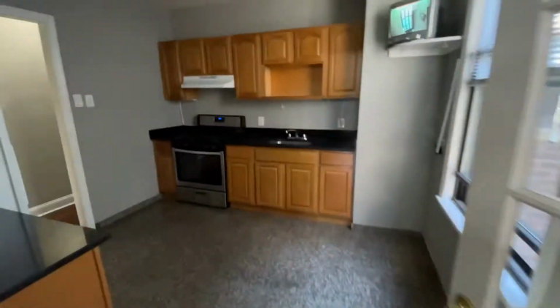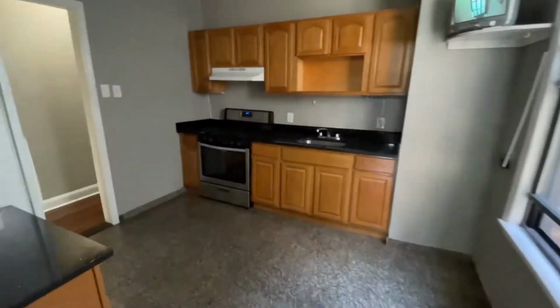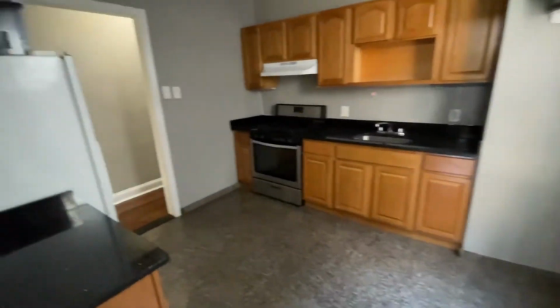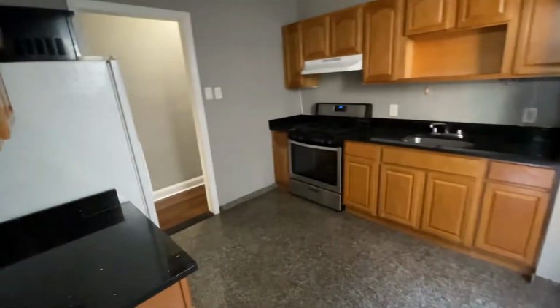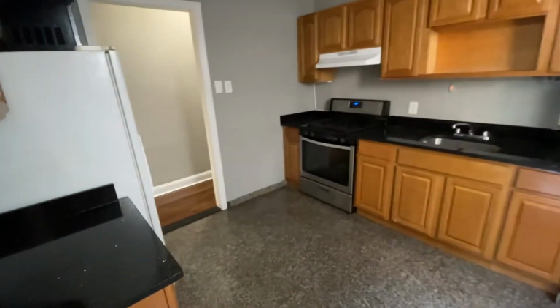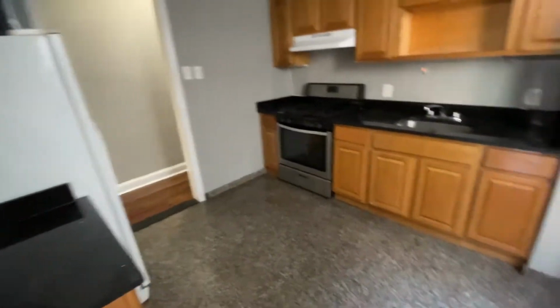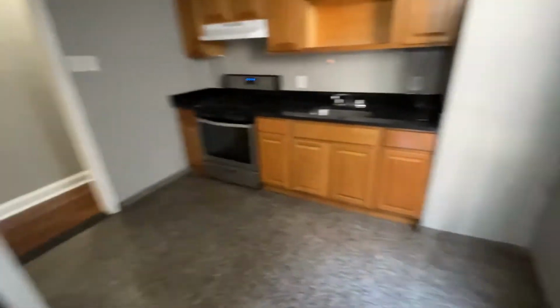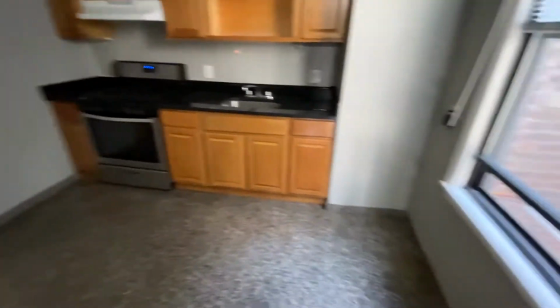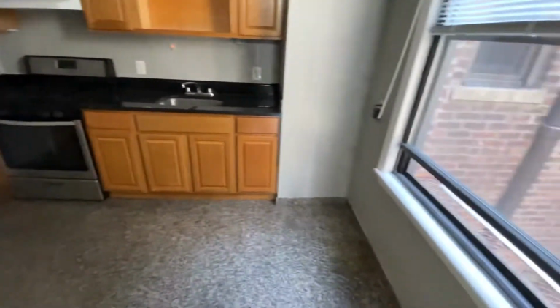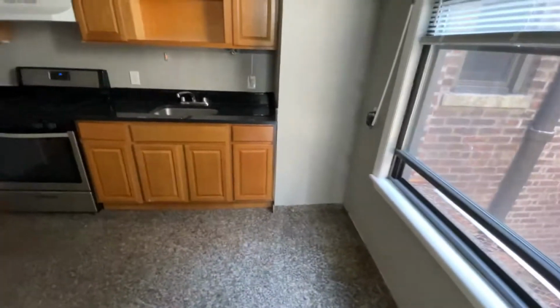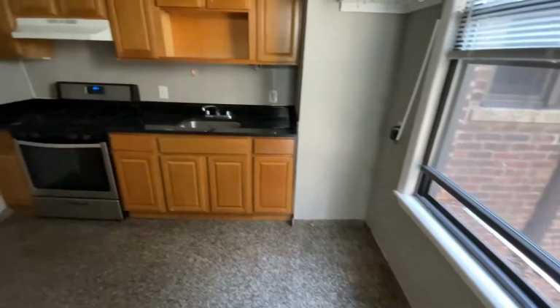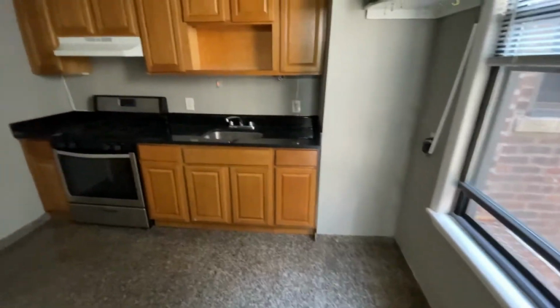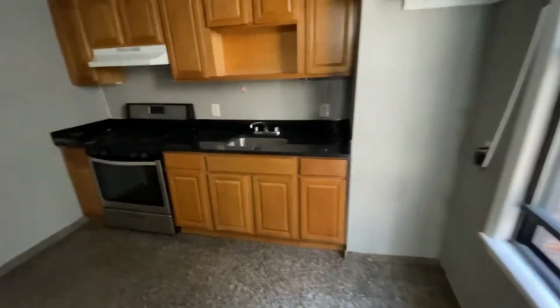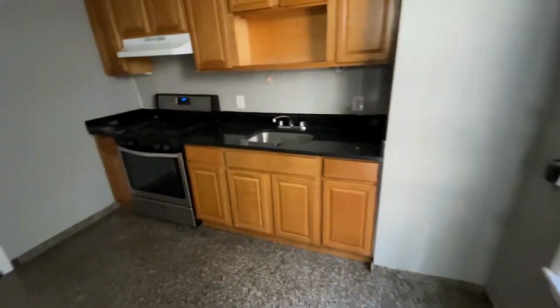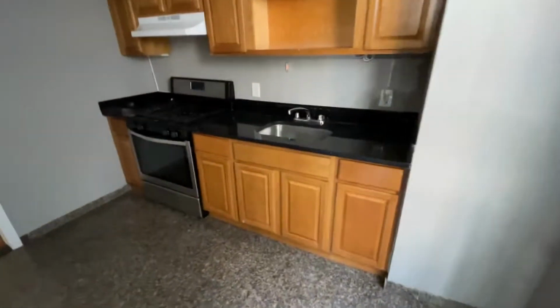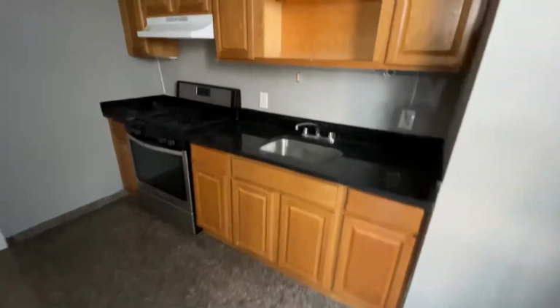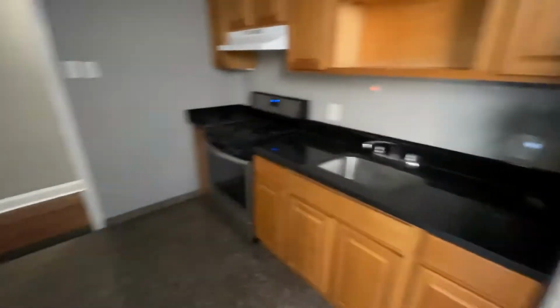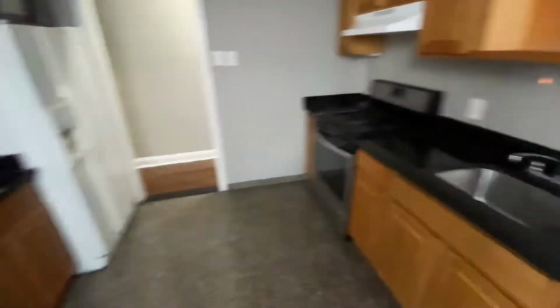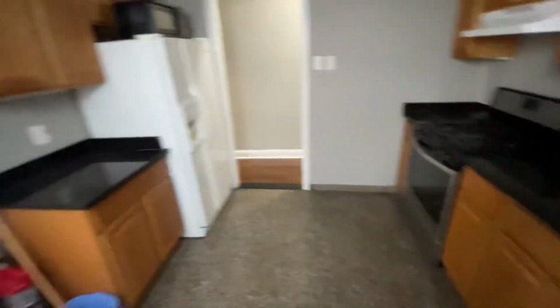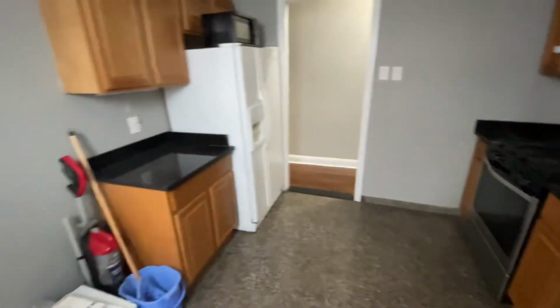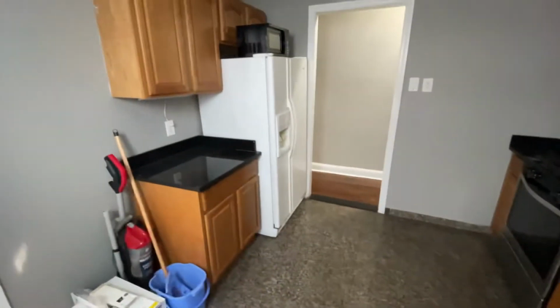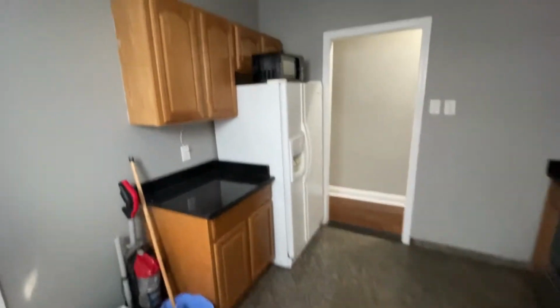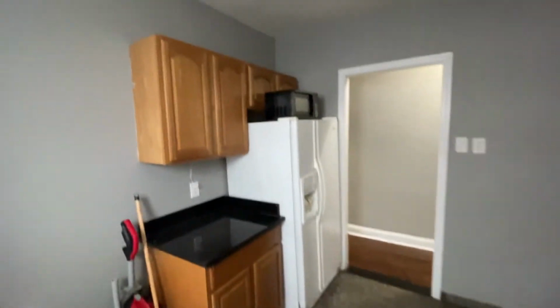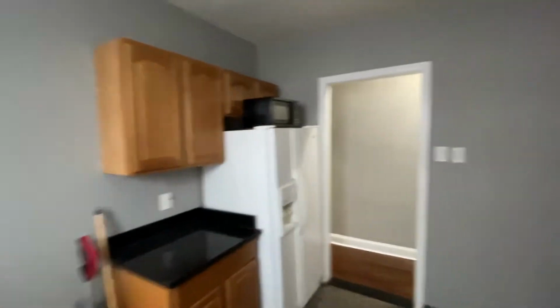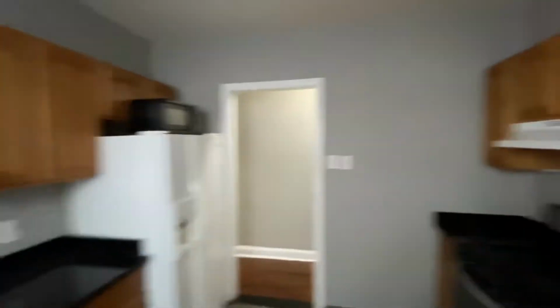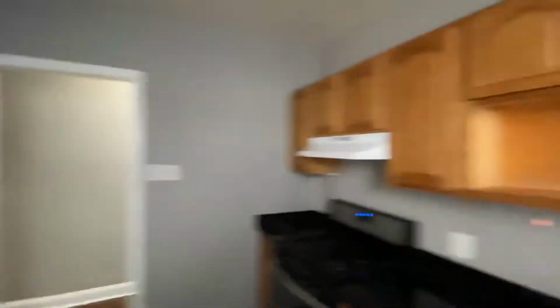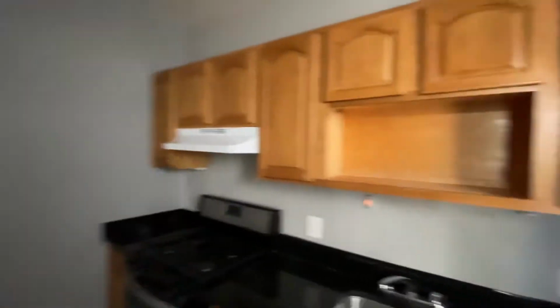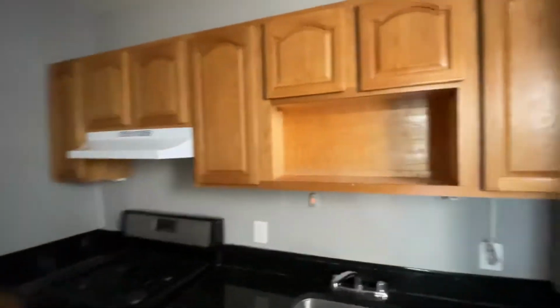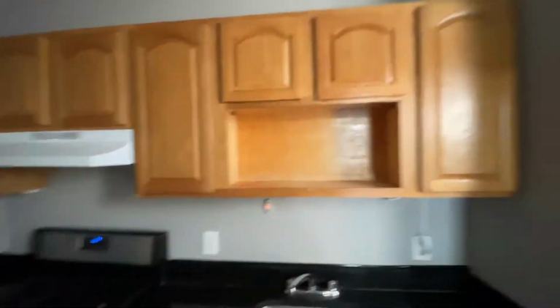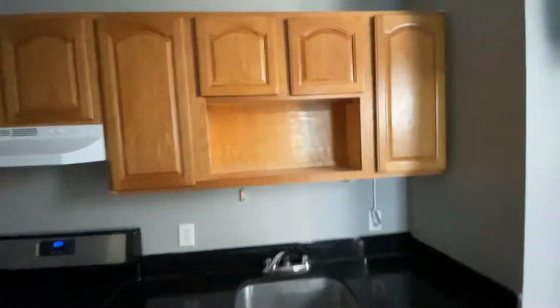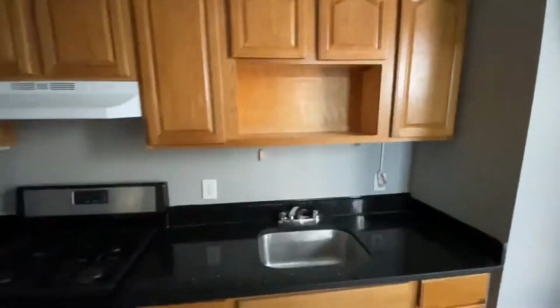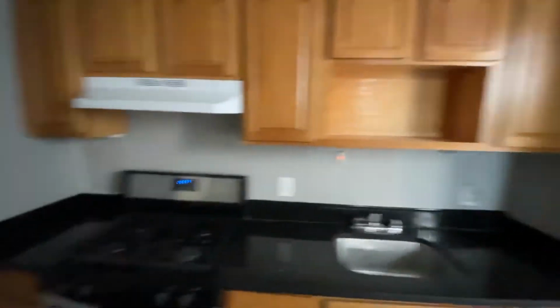Here's your kitchen — as you can see, it's a huge, separate kitchen. You could put a small table here if you wanted to as well. Lots of cabinet and counter space.